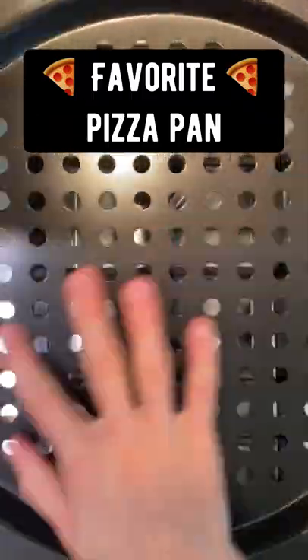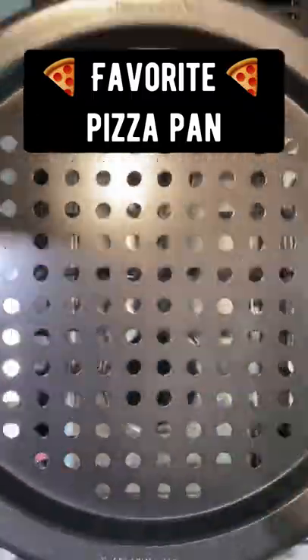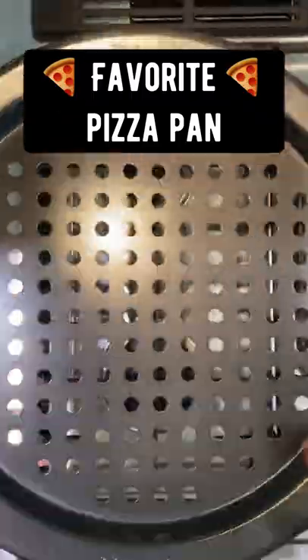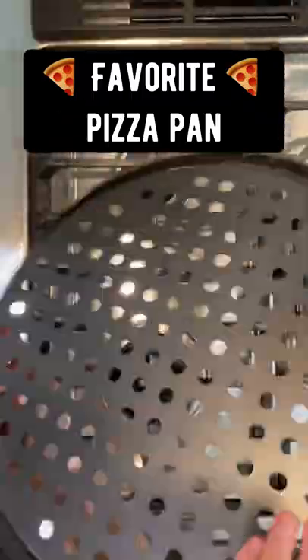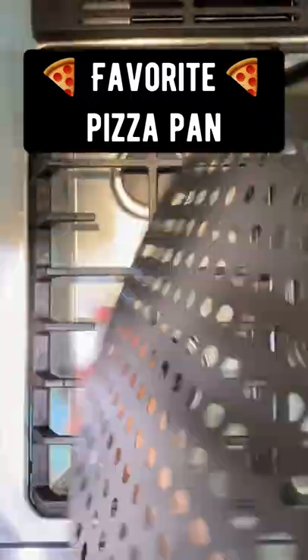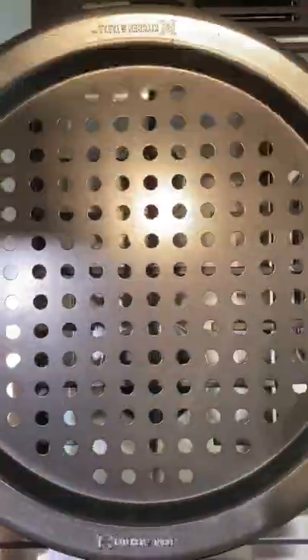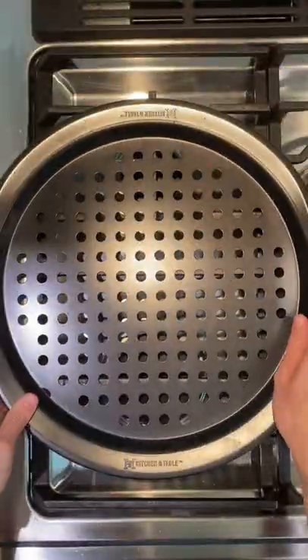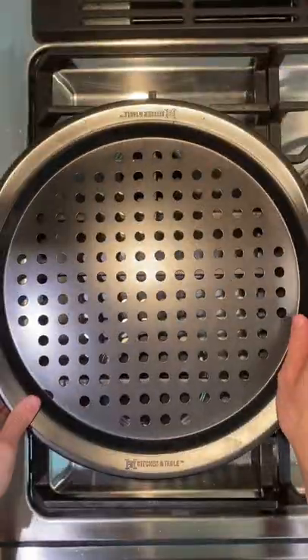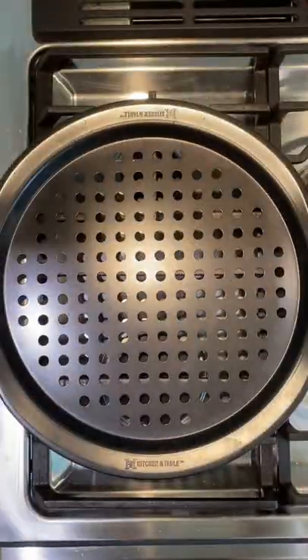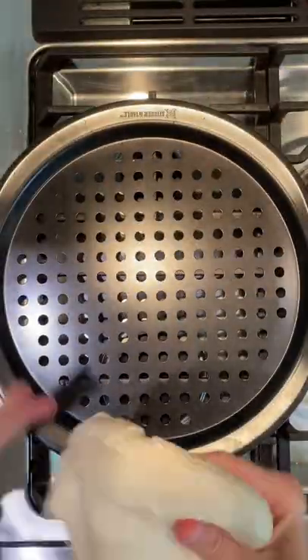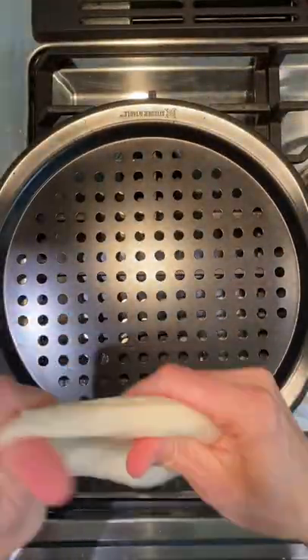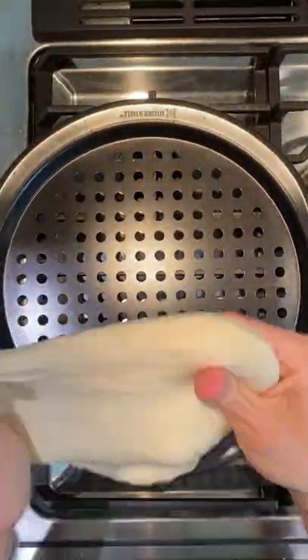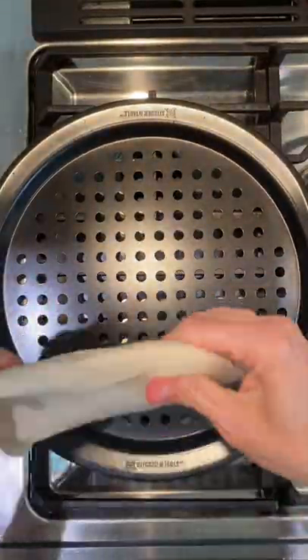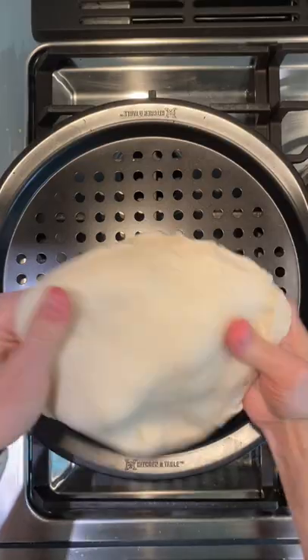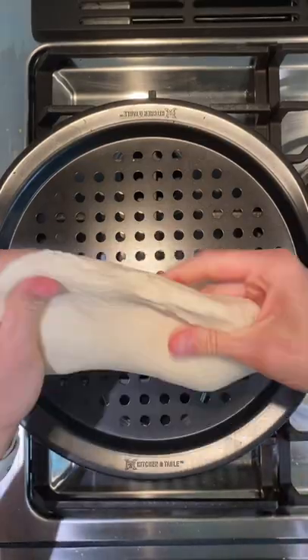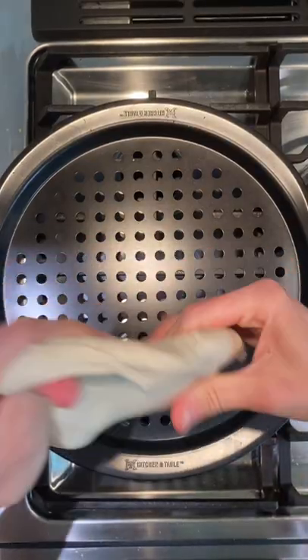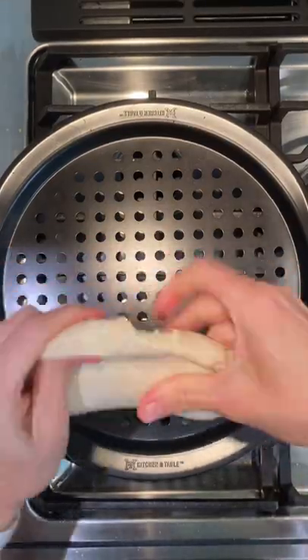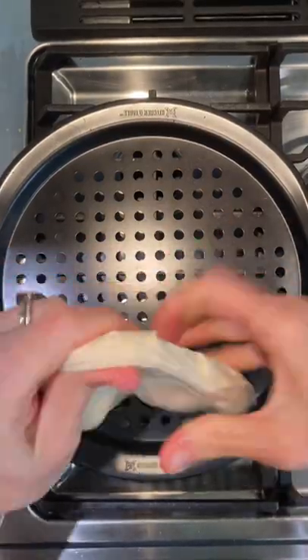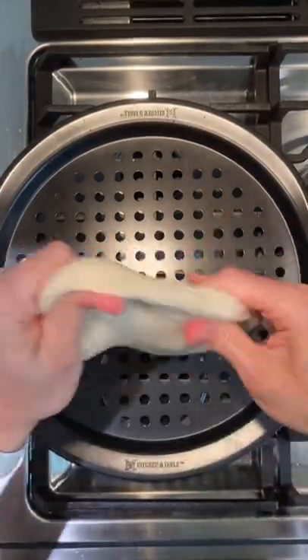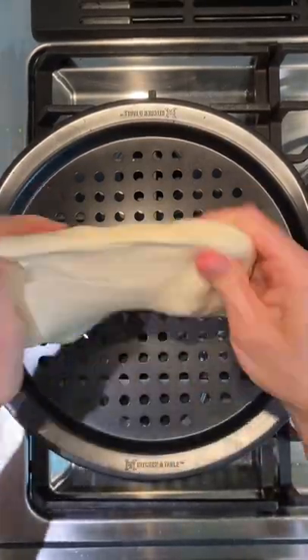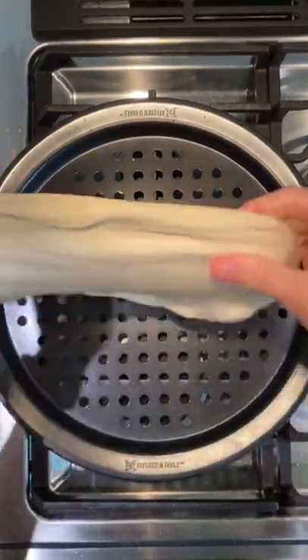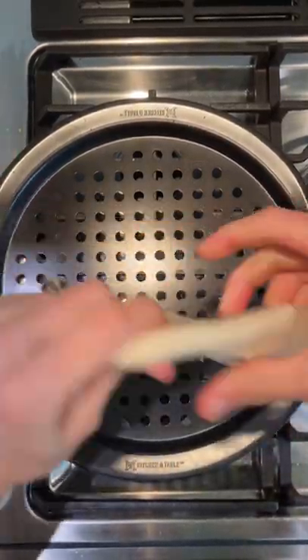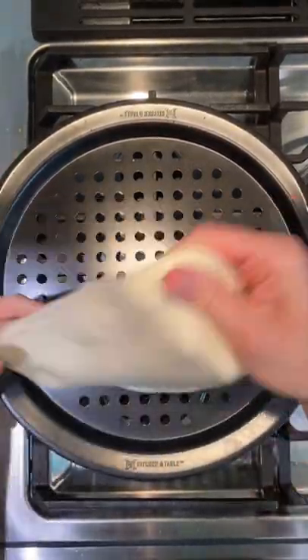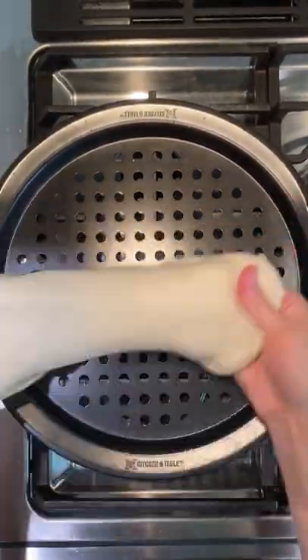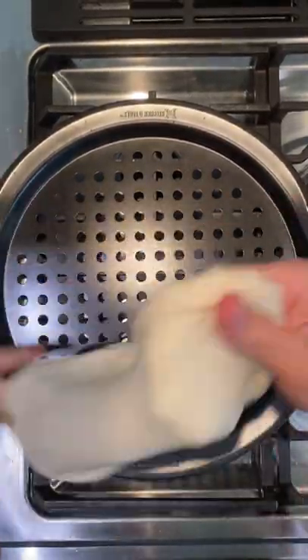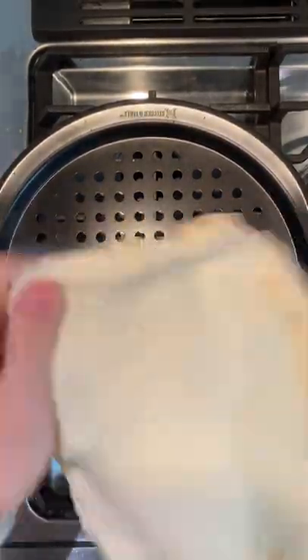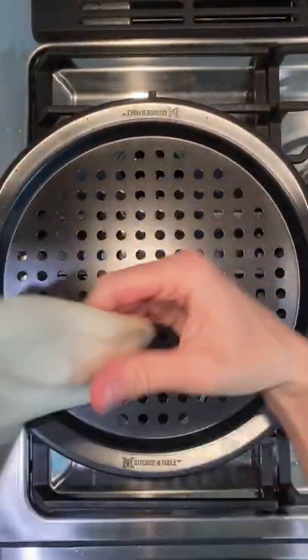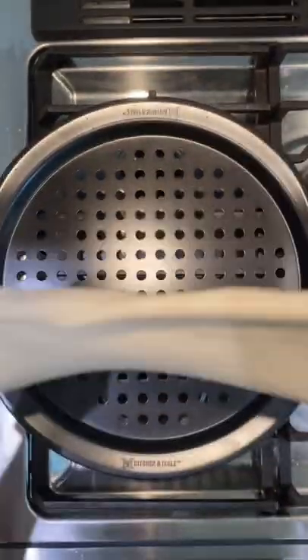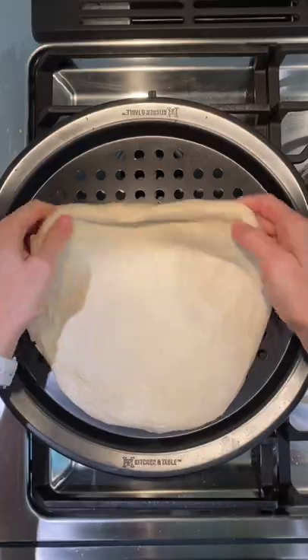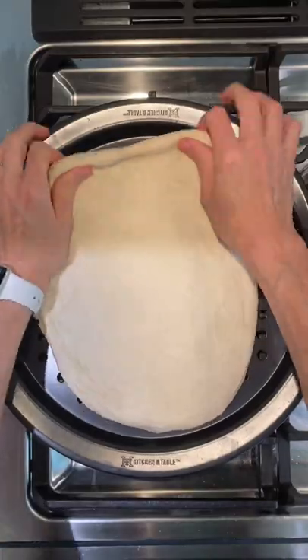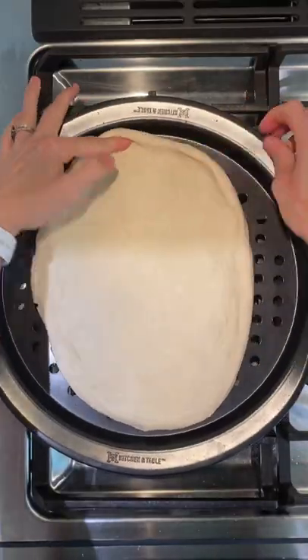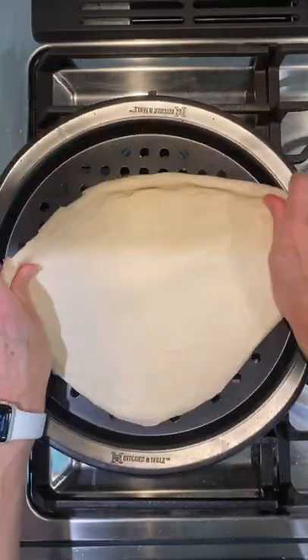If y'all make pizza at home you have to have this pan — it has holes in the bottom and you end up with this wonderfully crisp crust every single time. I start with some pizza dough that I got in the freezer section, already made.